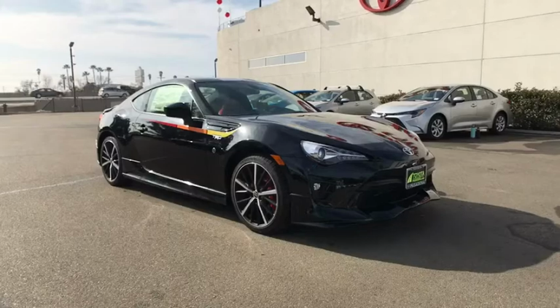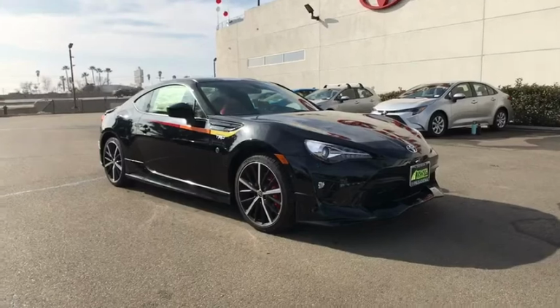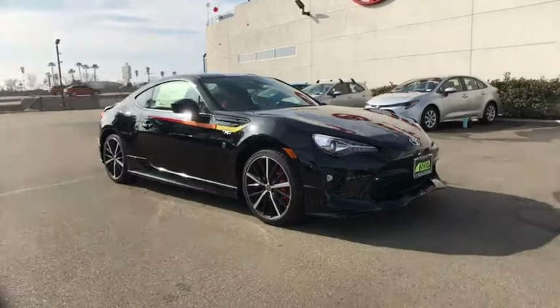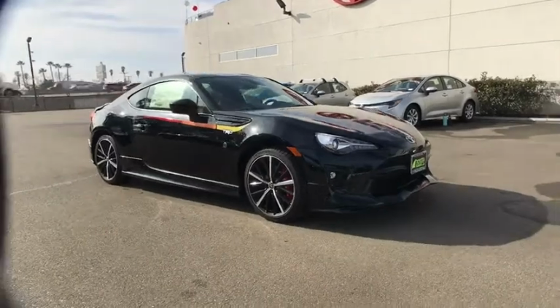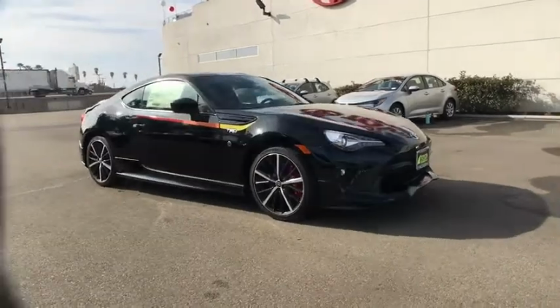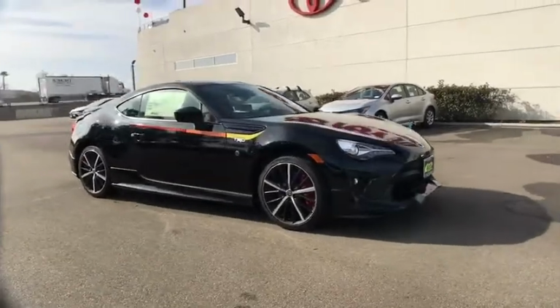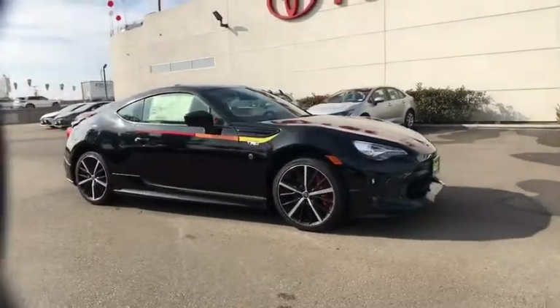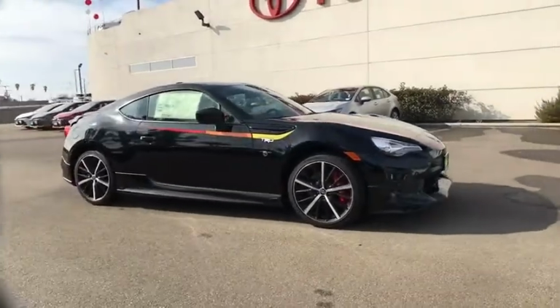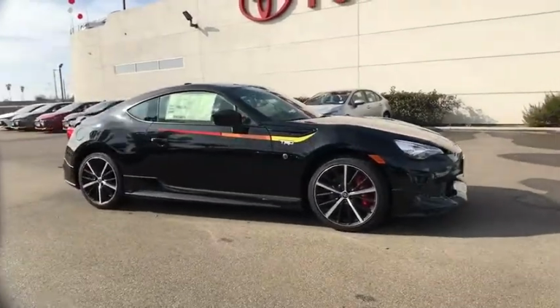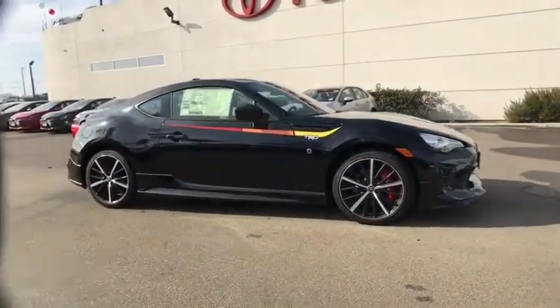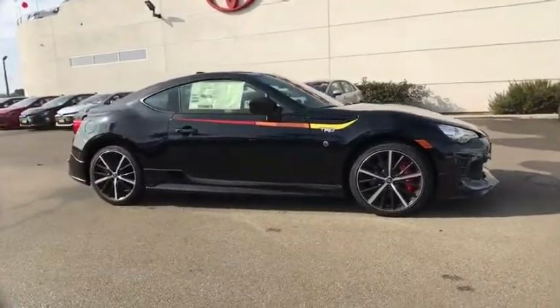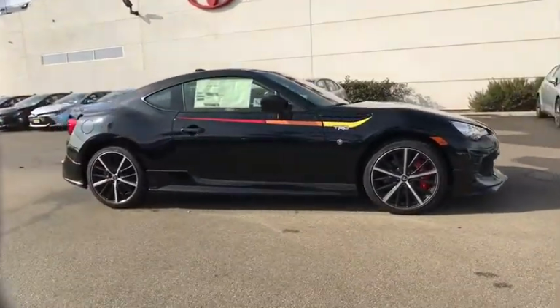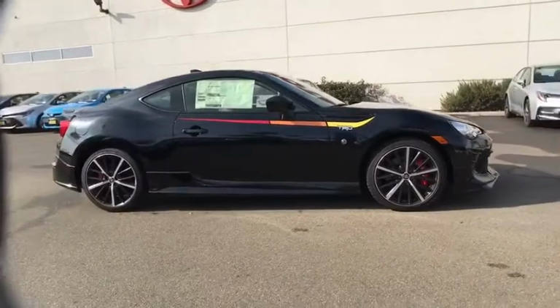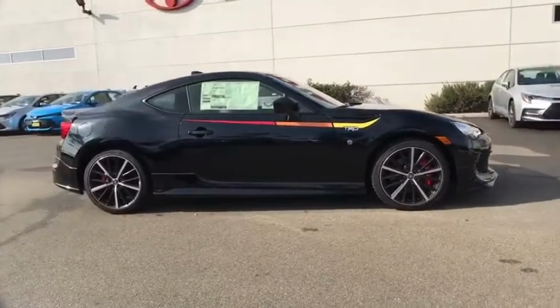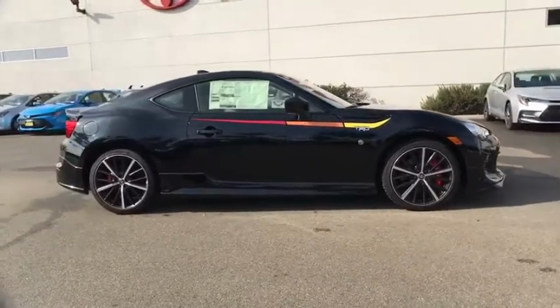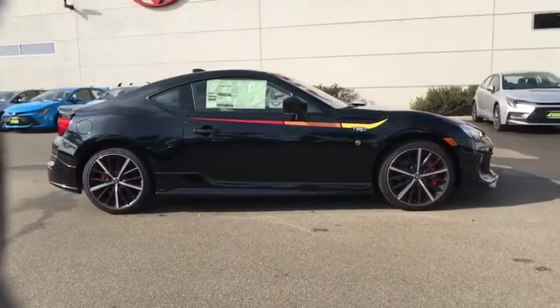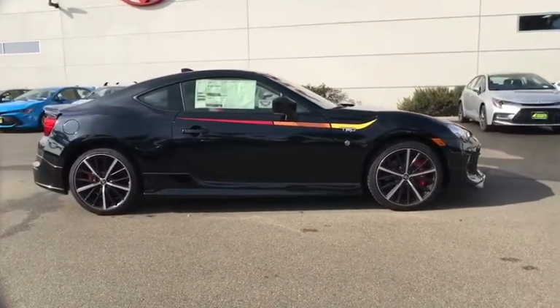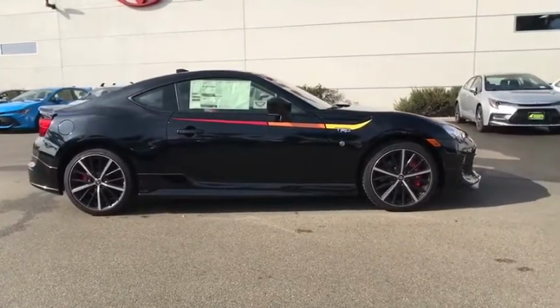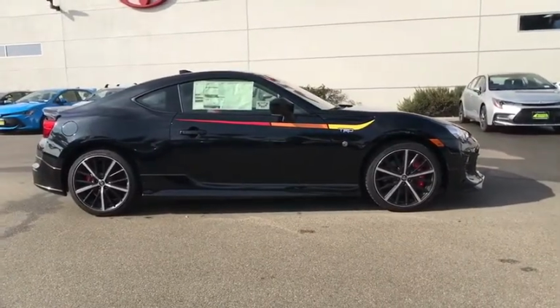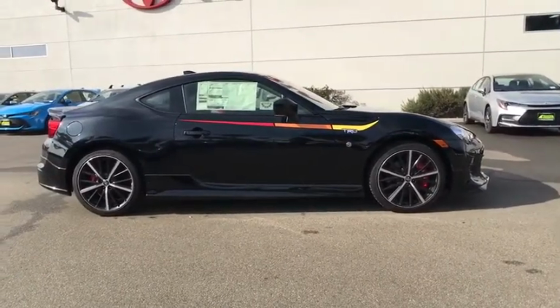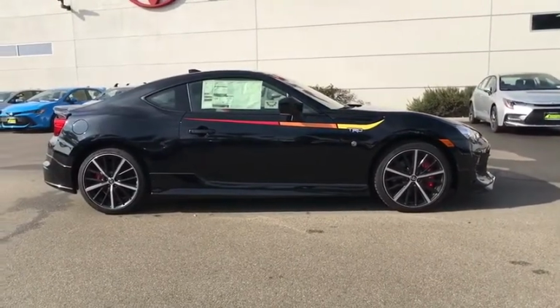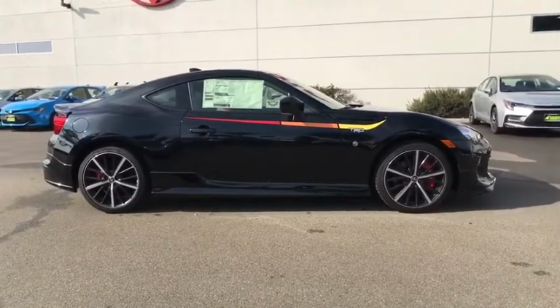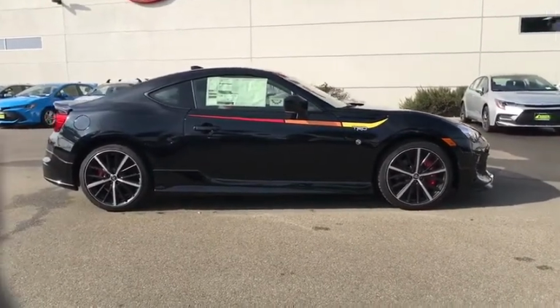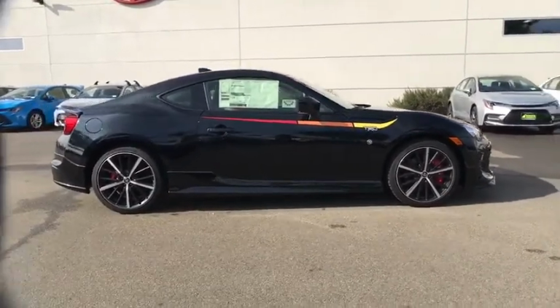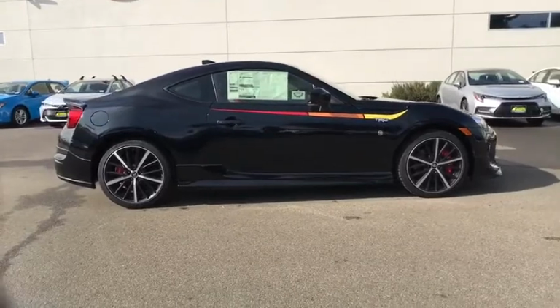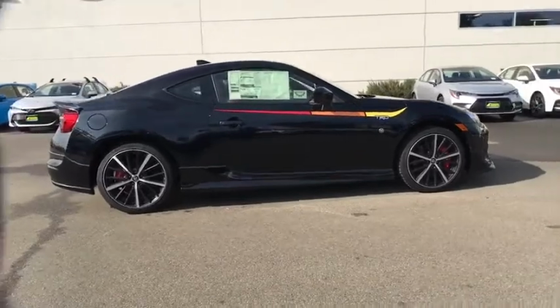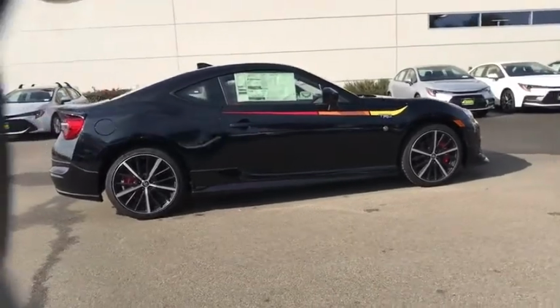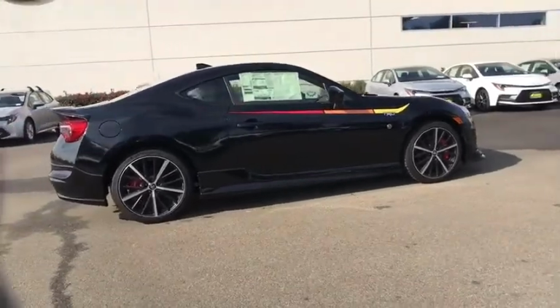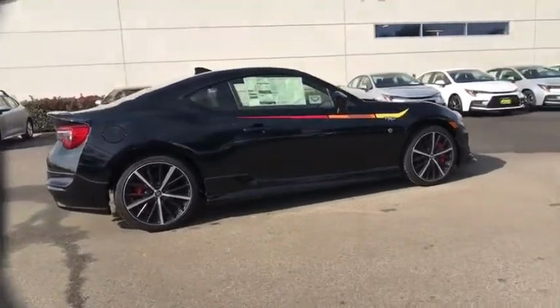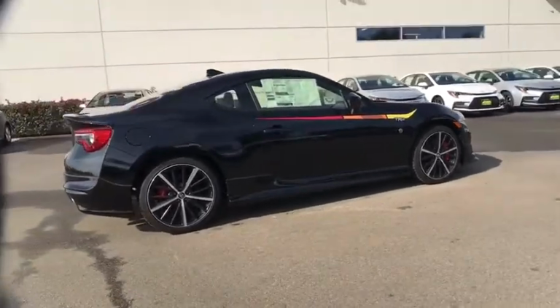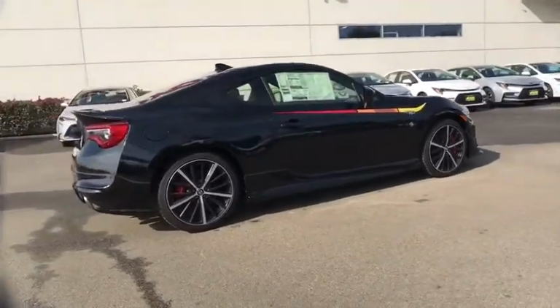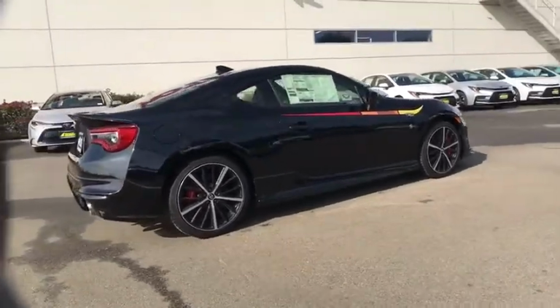Come test drive the 2019 Toyota 86. The Toyota 86 provides an explosive driving experience. The power and suspension will remind you that you're behind the wheel of a true sports car.